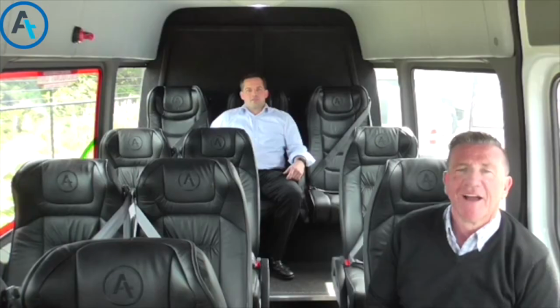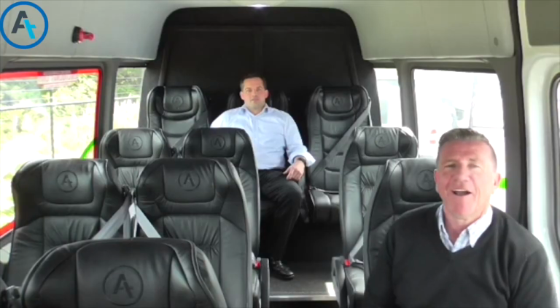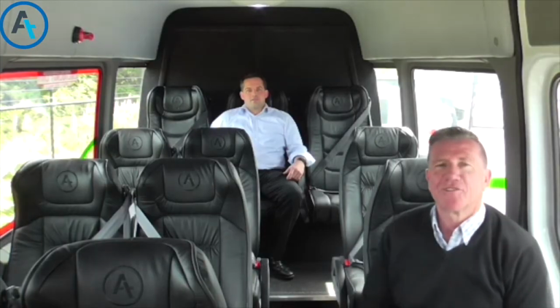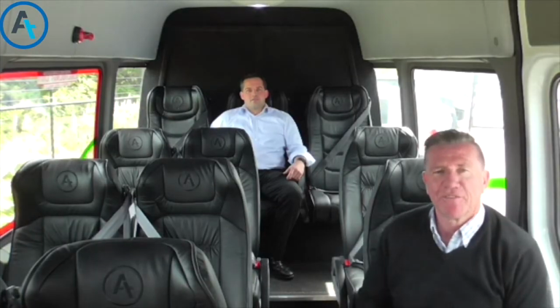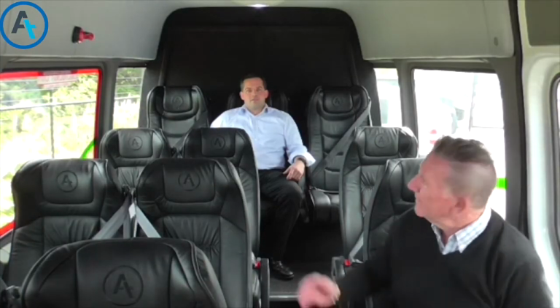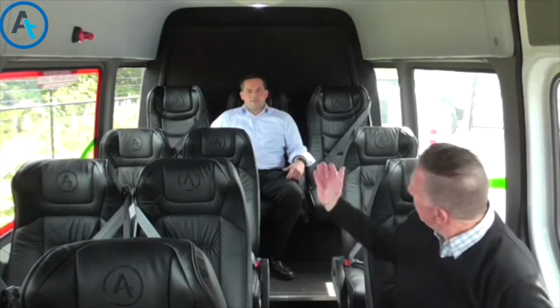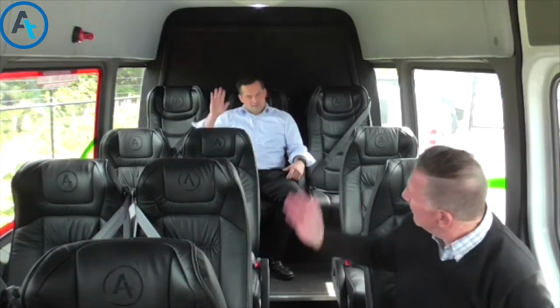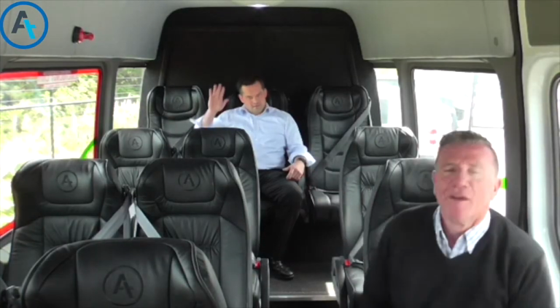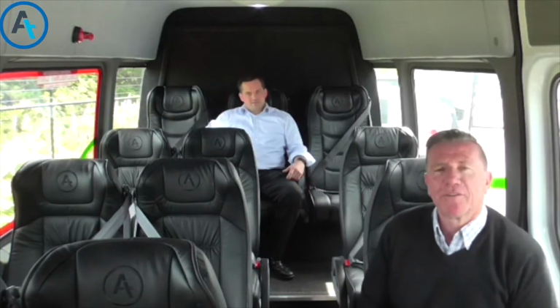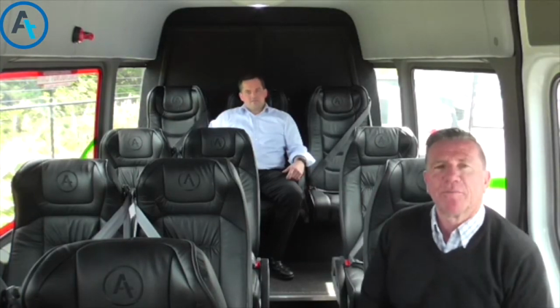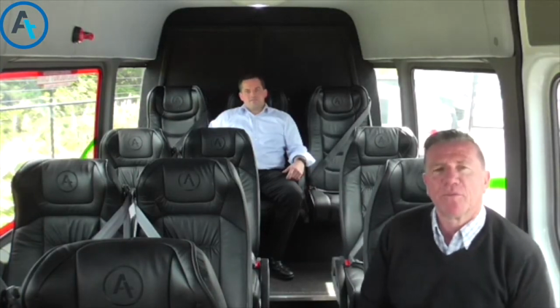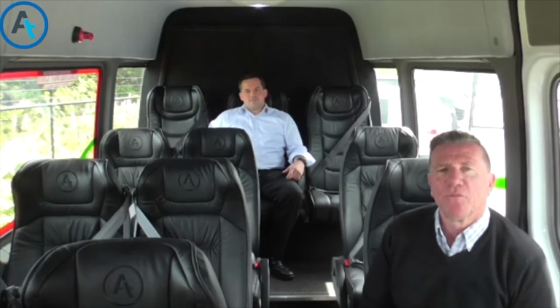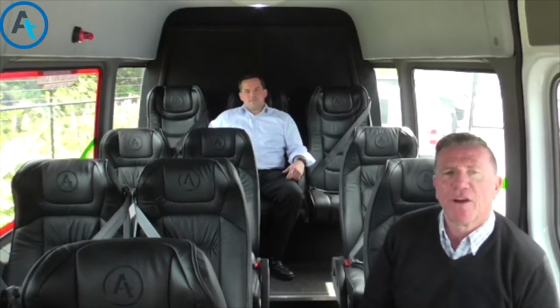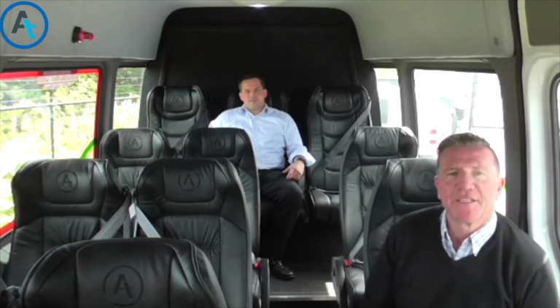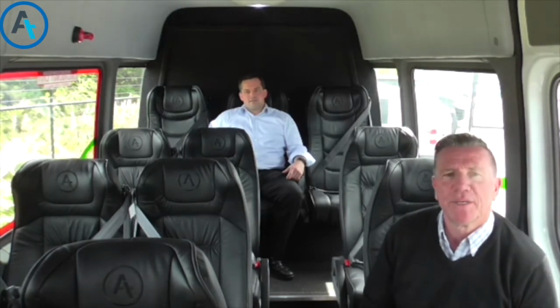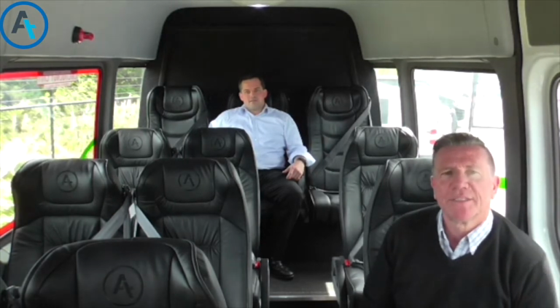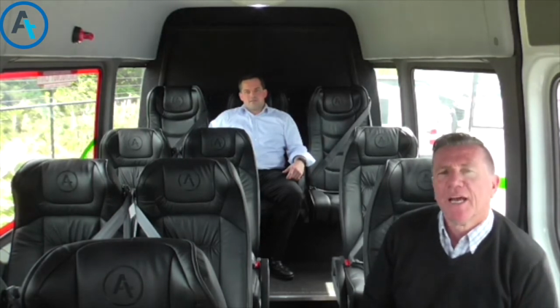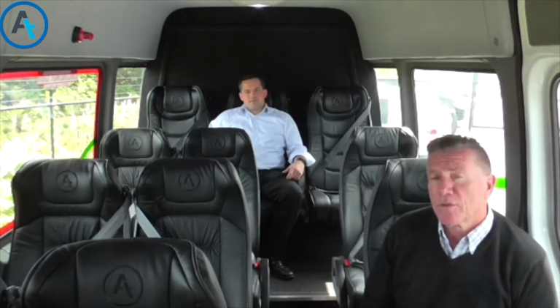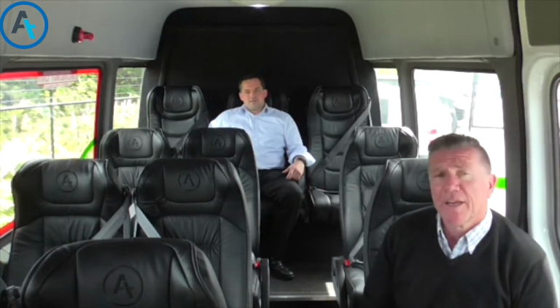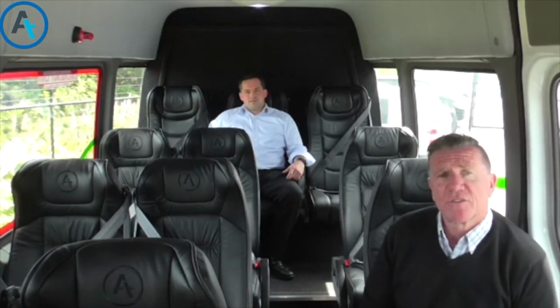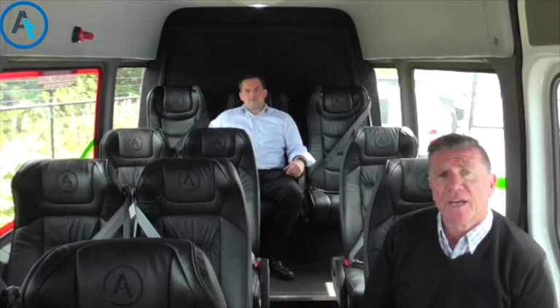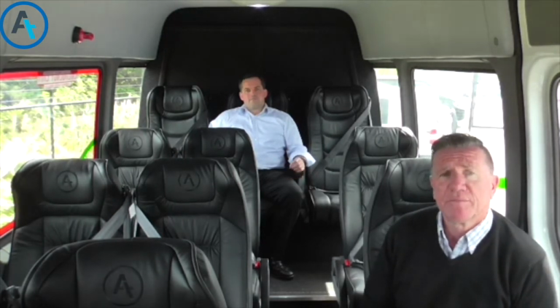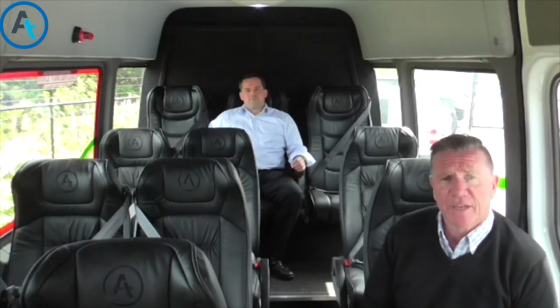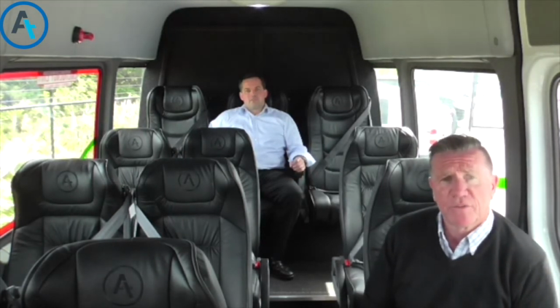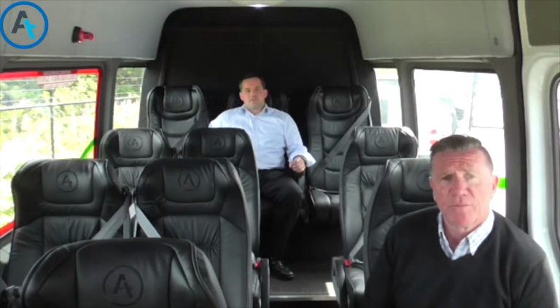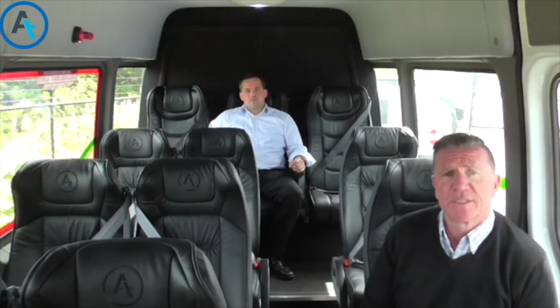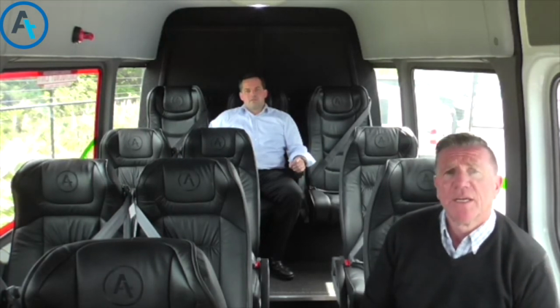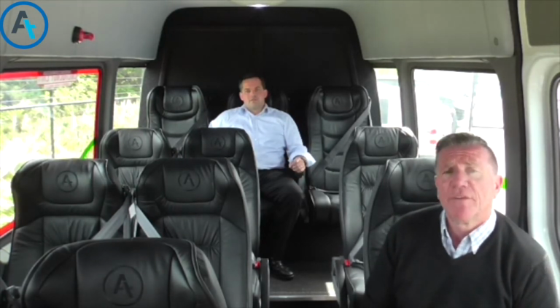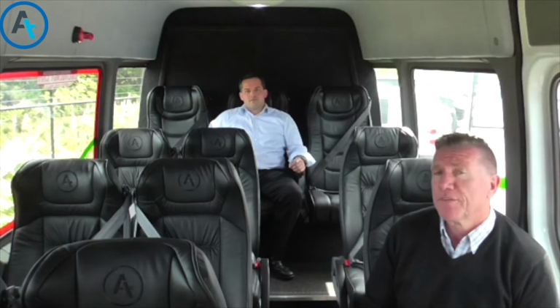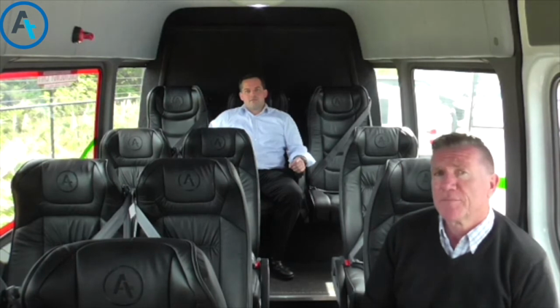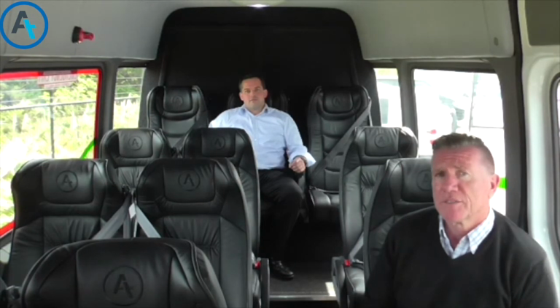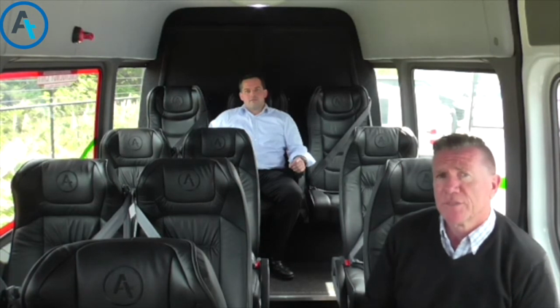Hi, it's Geoff and Dan here, back with you with our AT Minute, talking about our luxury fit-out for our new bus for FlexiBus Tours.